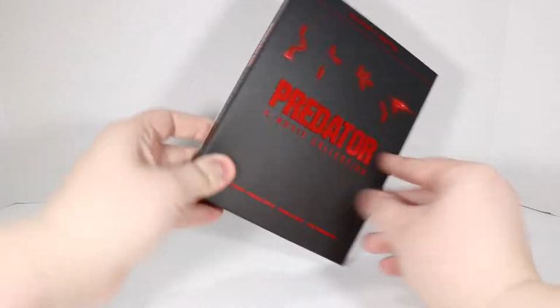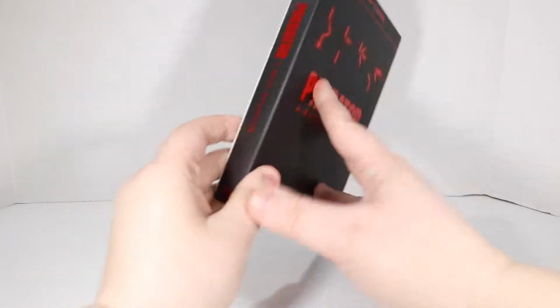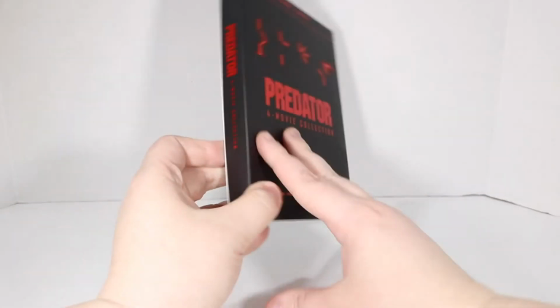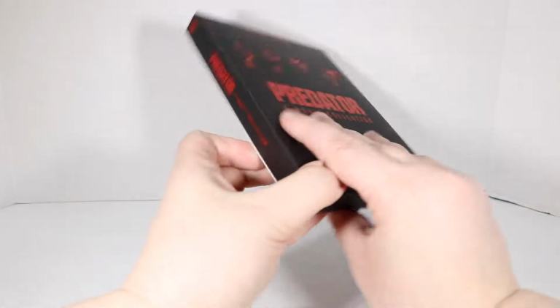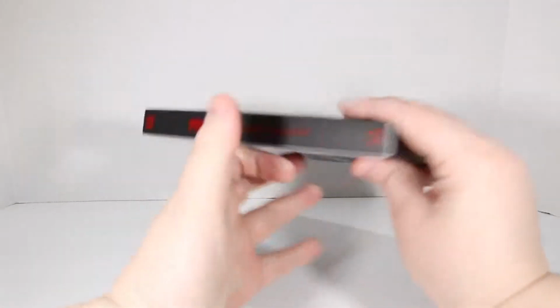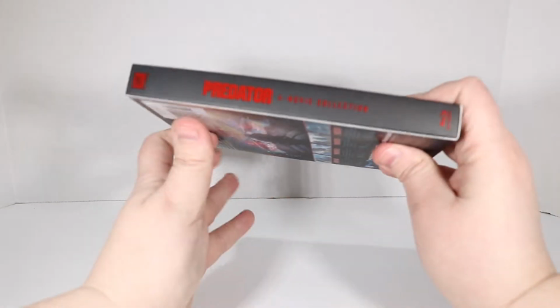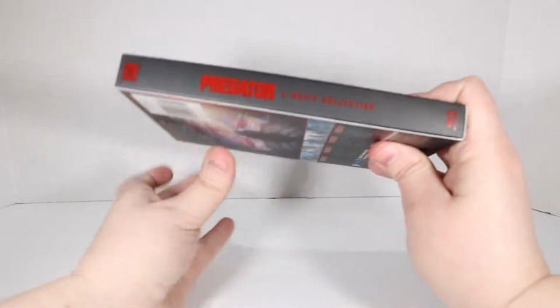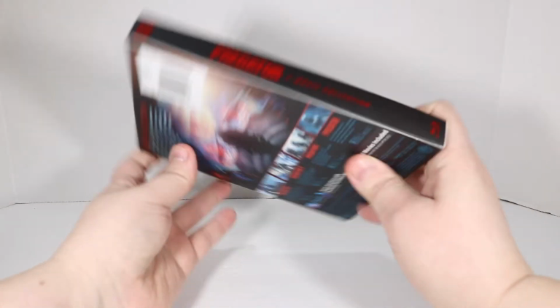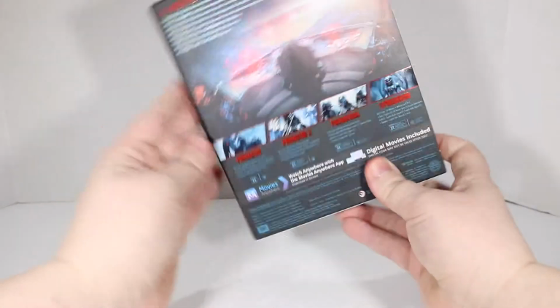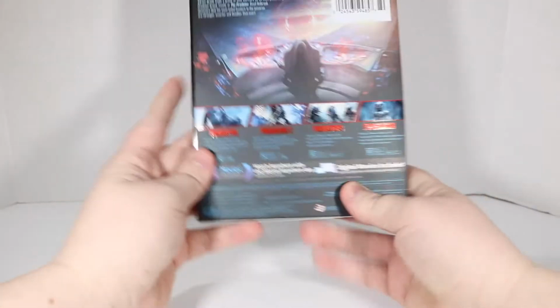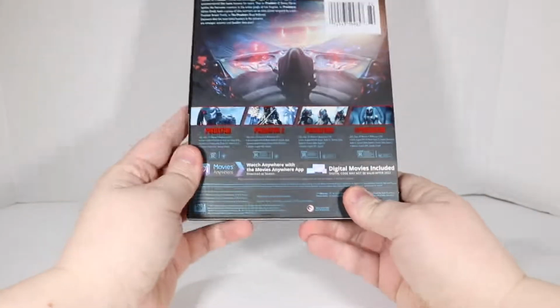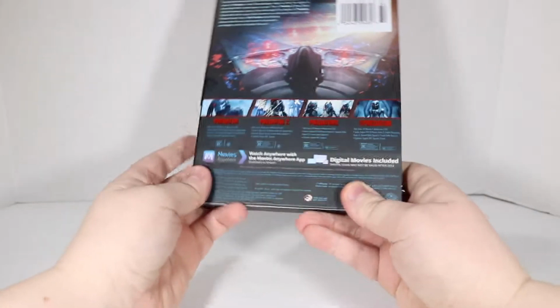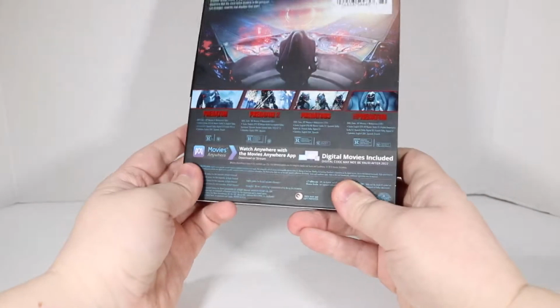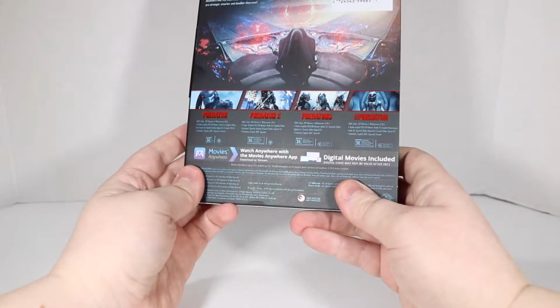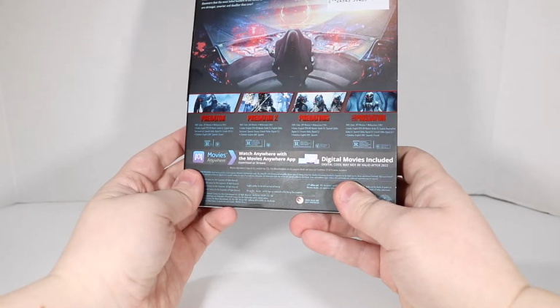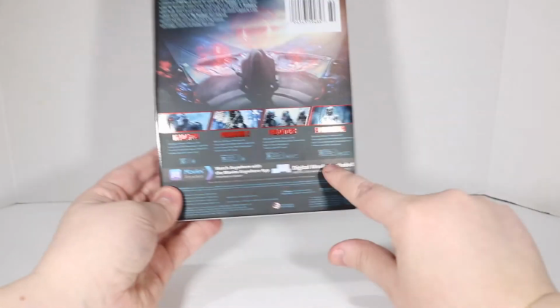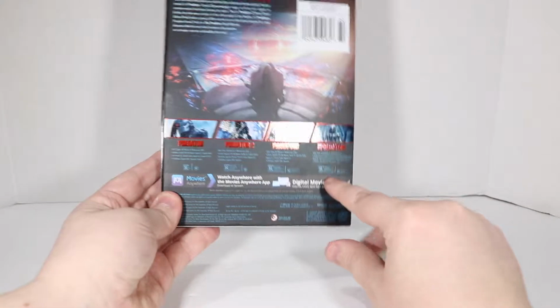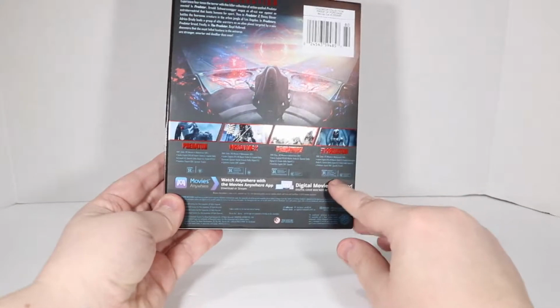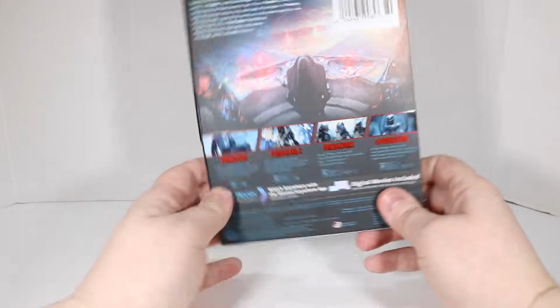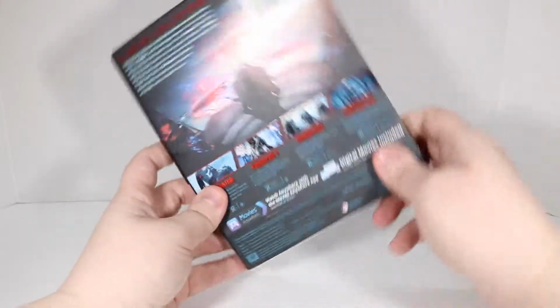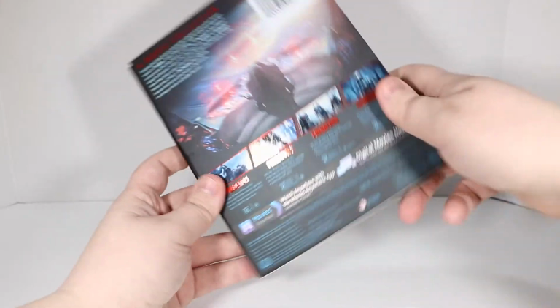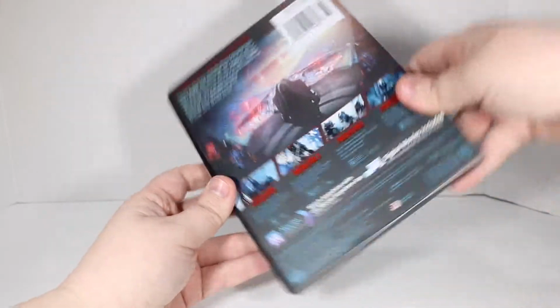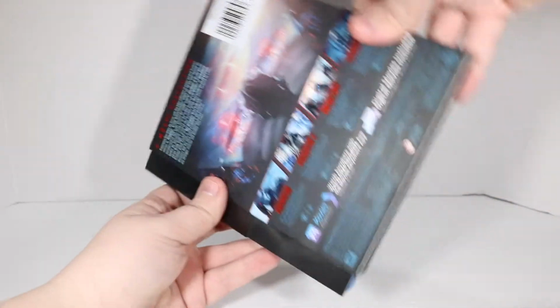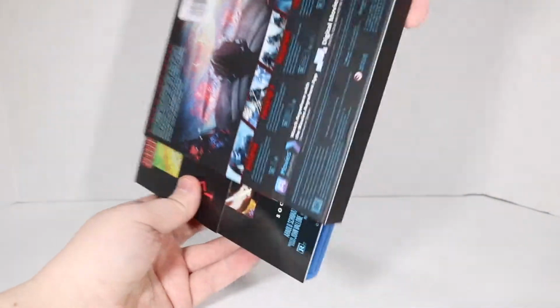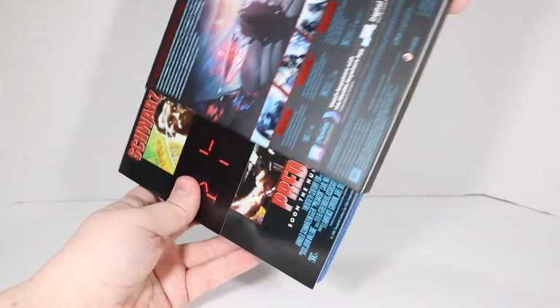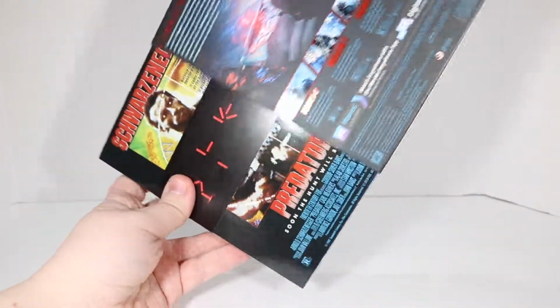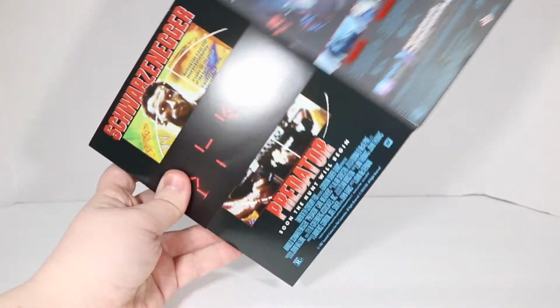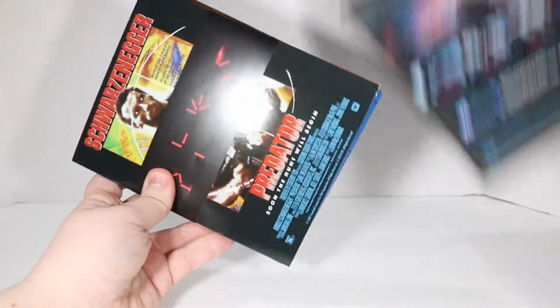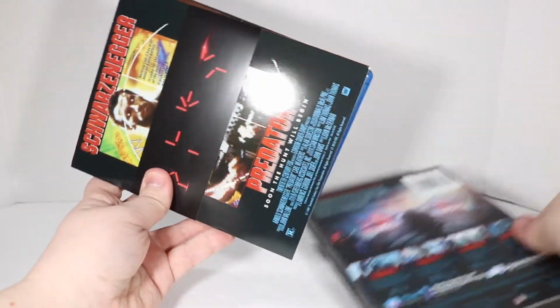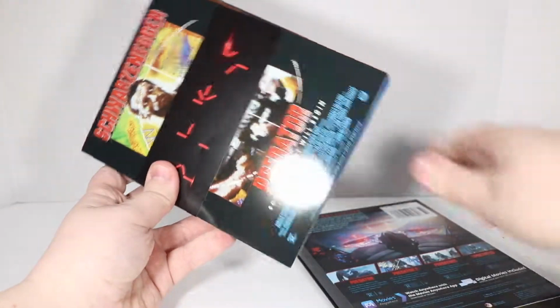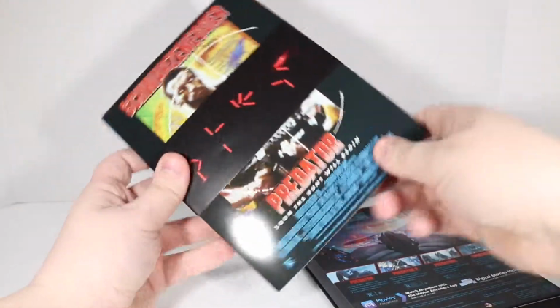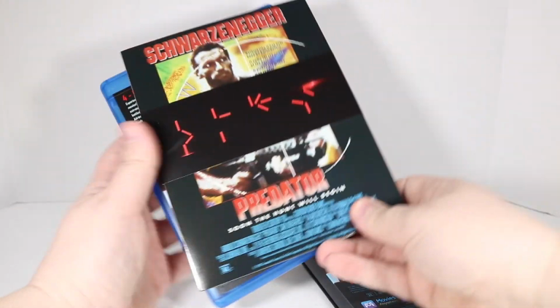Which is the newest movie from, I think, last year? 2018? Yeah, 2018. So this is not a super new set, but it's pretty new-ish.